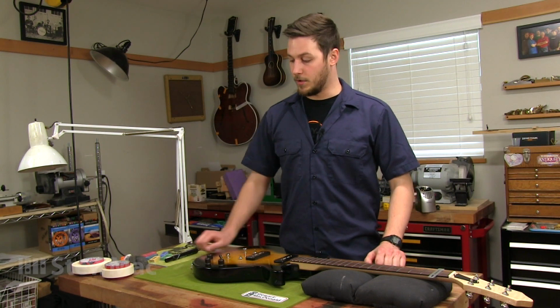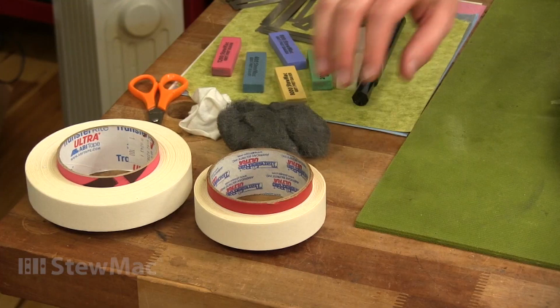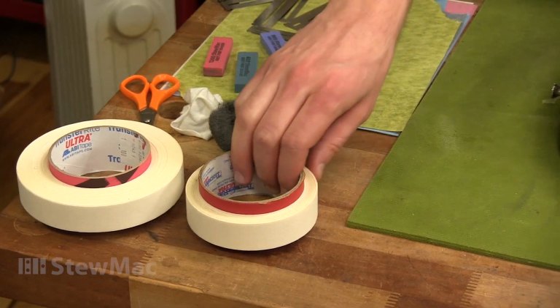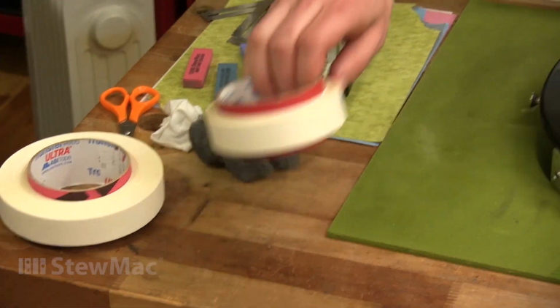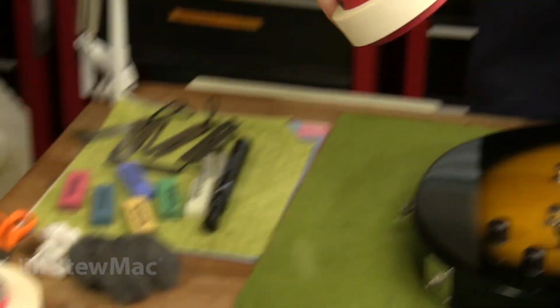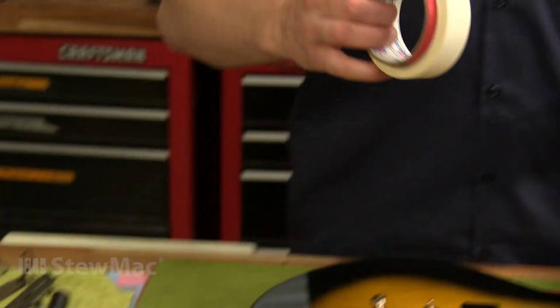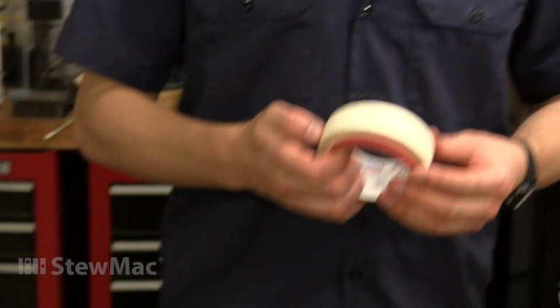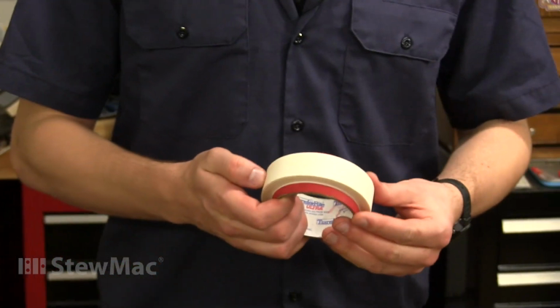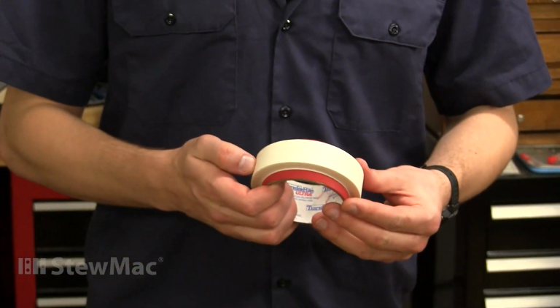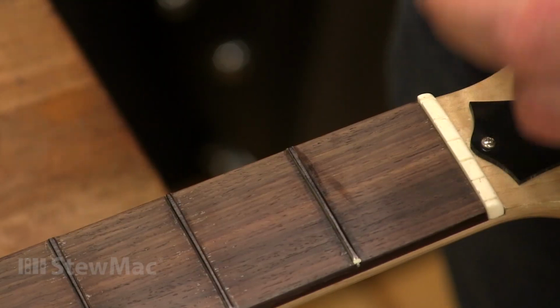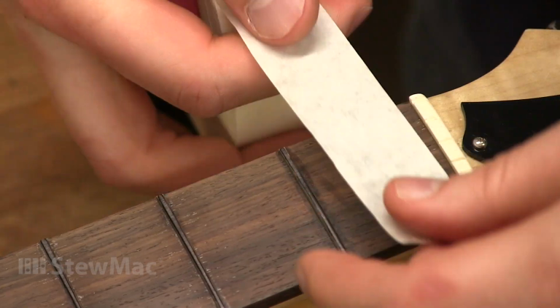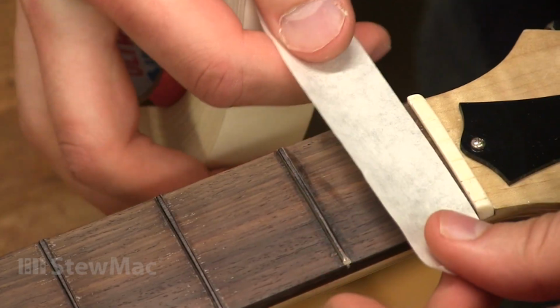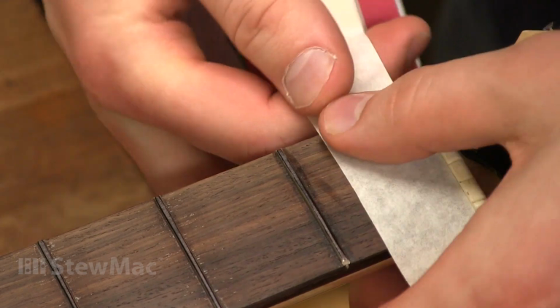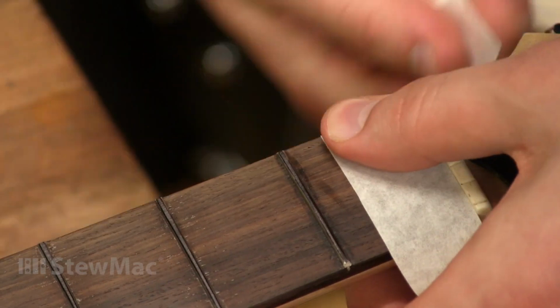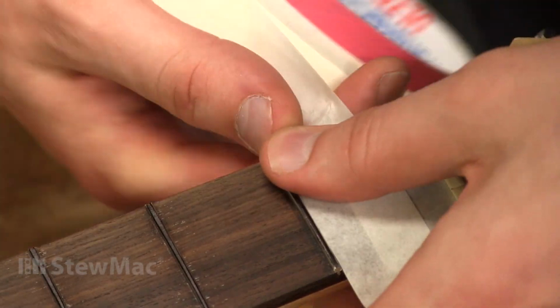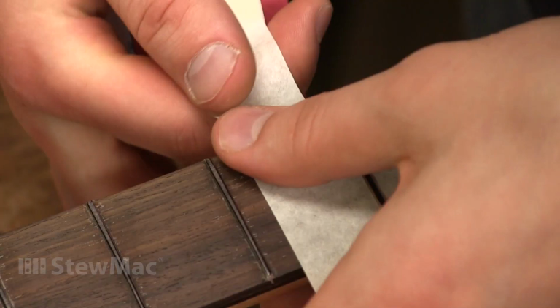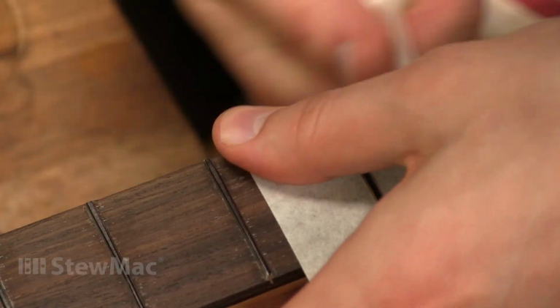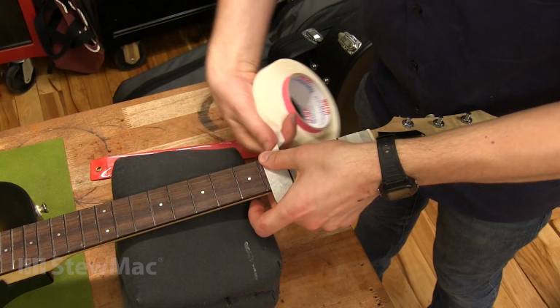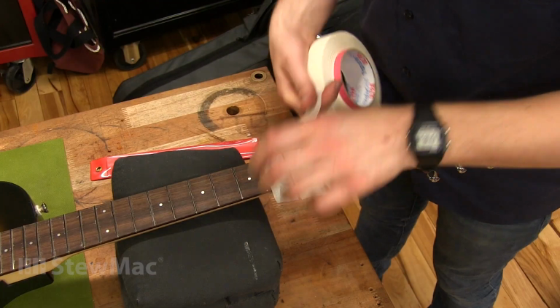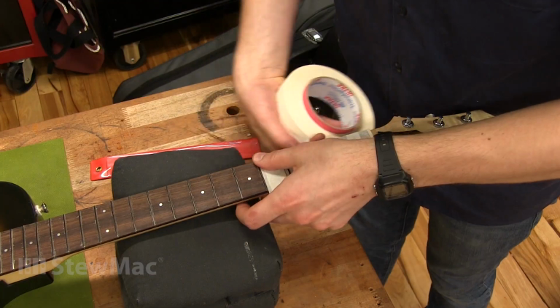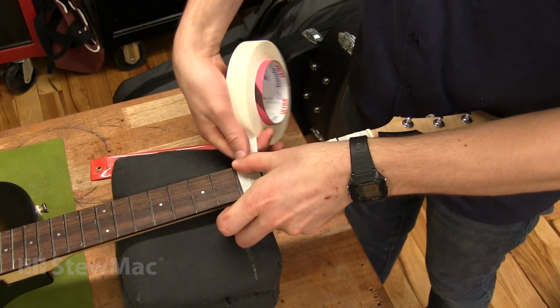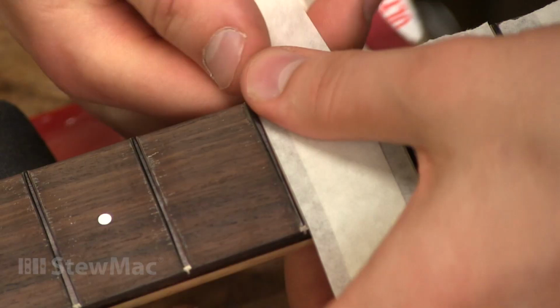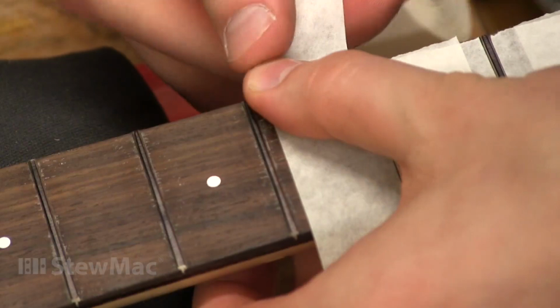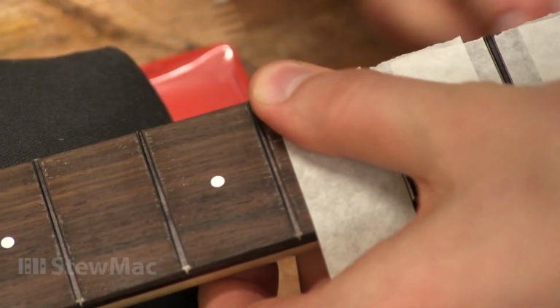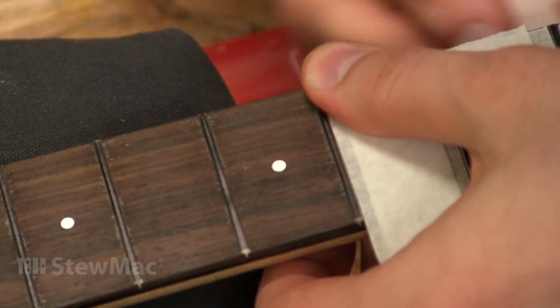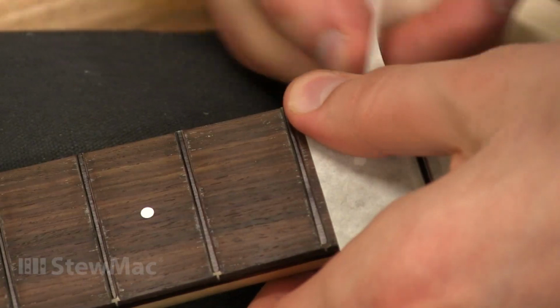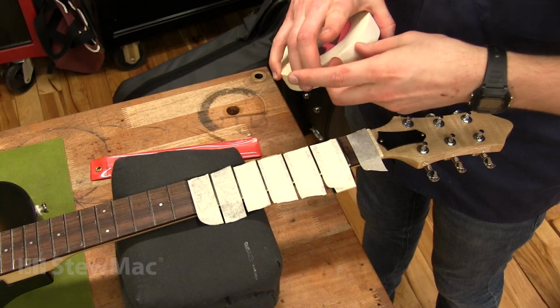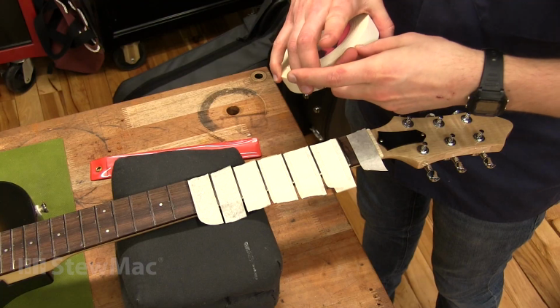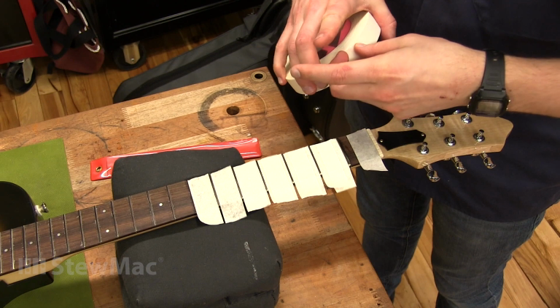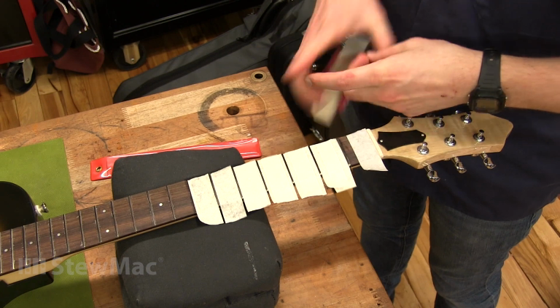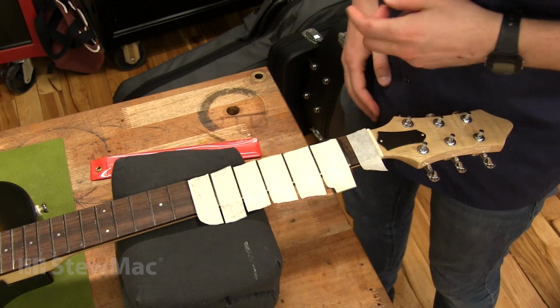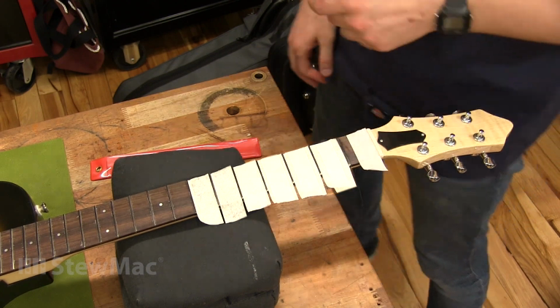Low tack tape can work great for this sort of job, but sometimes can be a little too time consuming and you end up using a lot of tape, especially if all you're doing is taking the grime off of a fret with some steel wool.